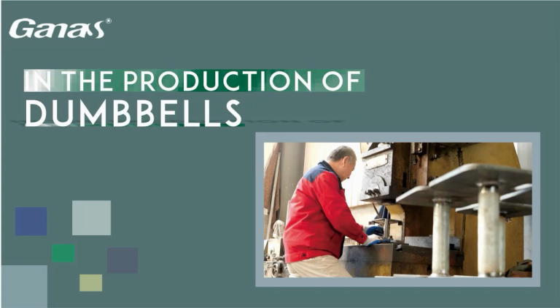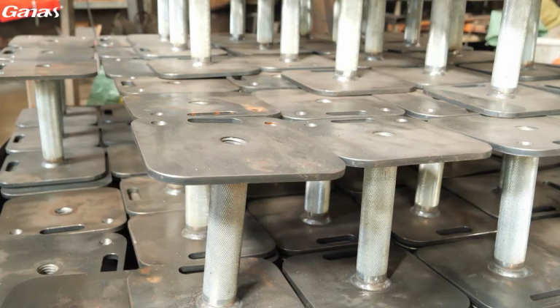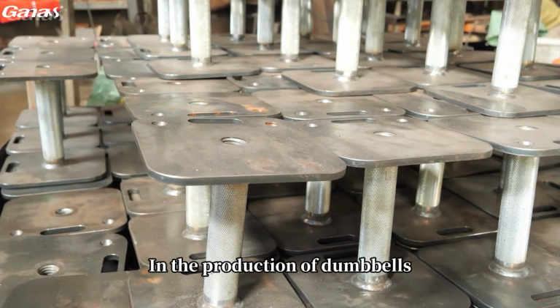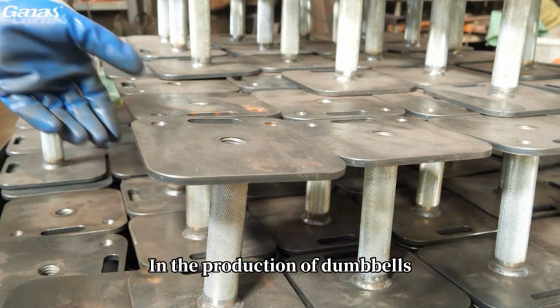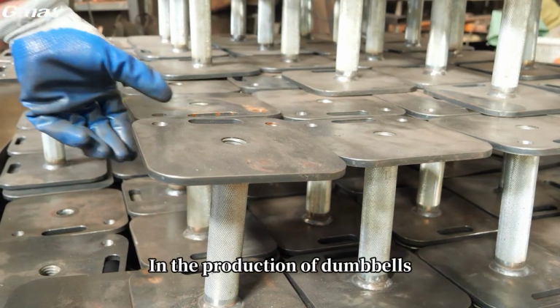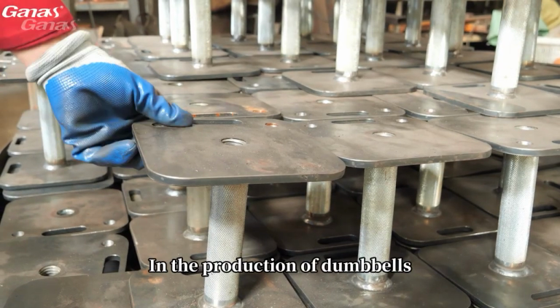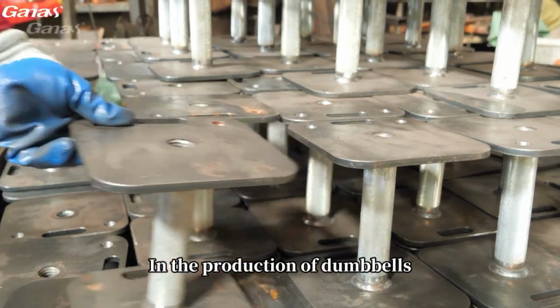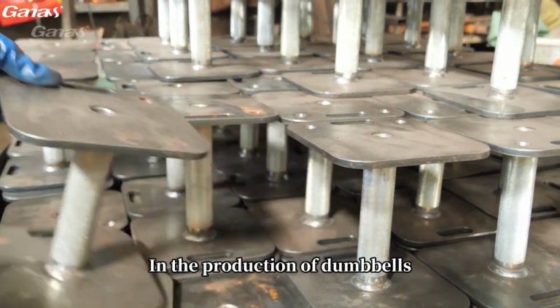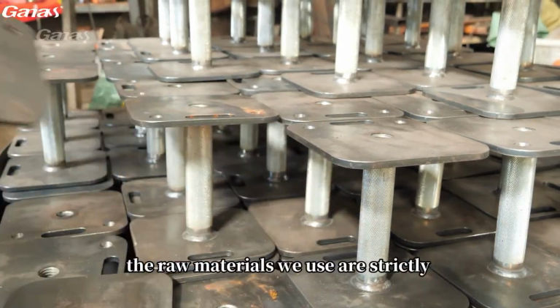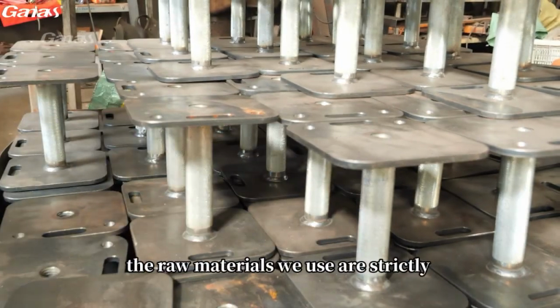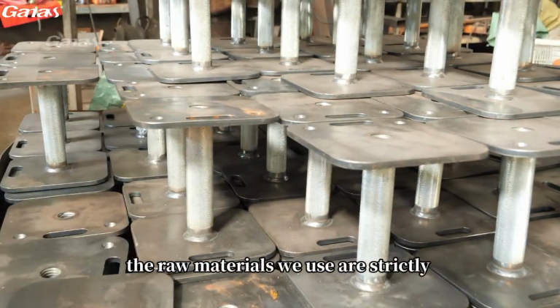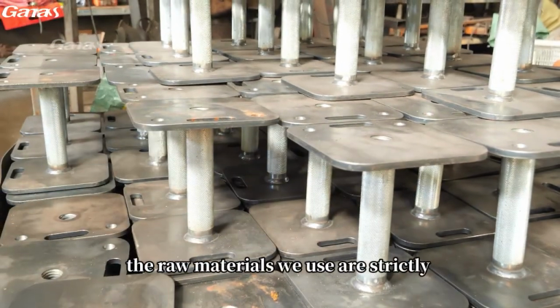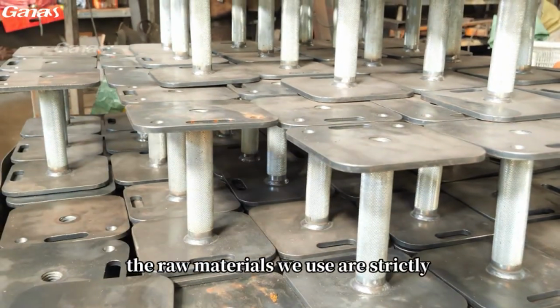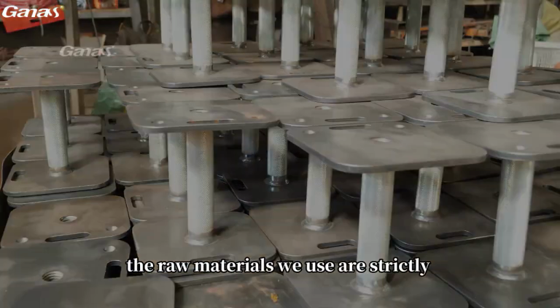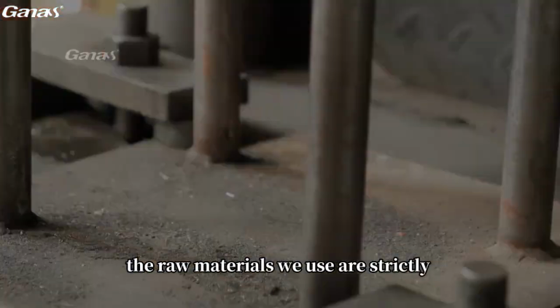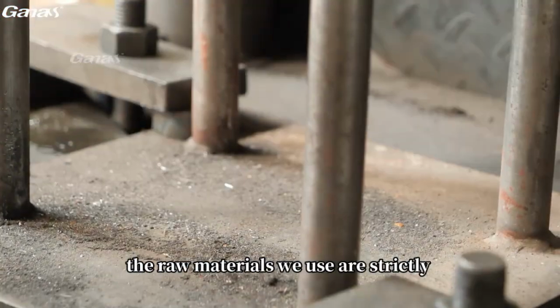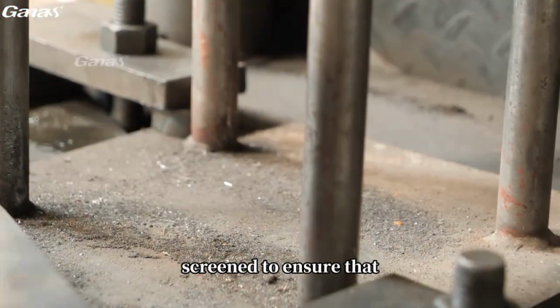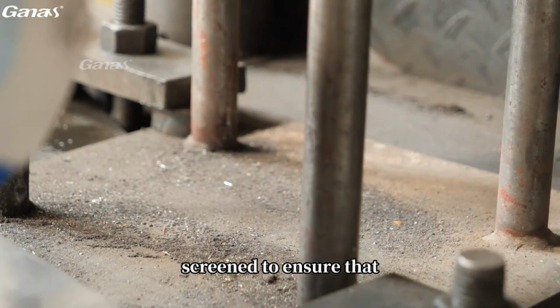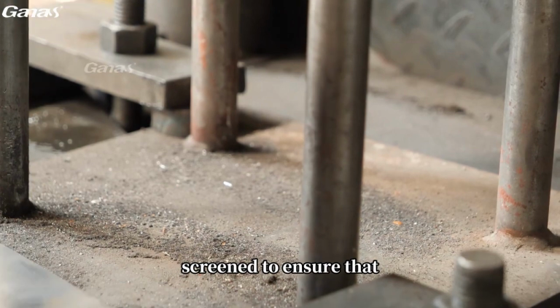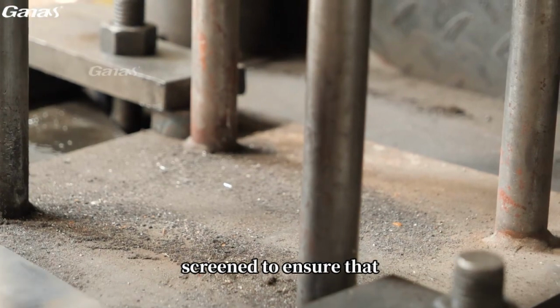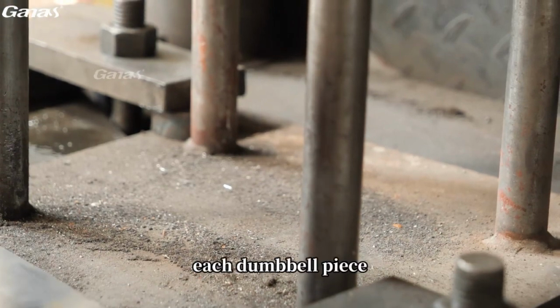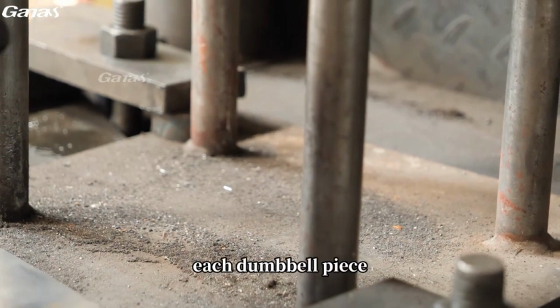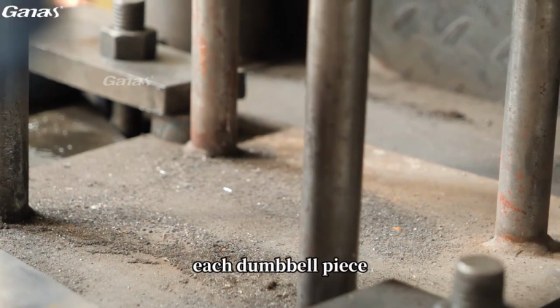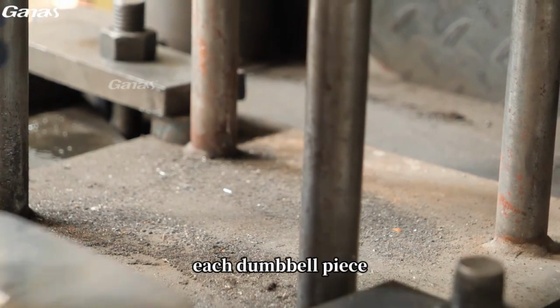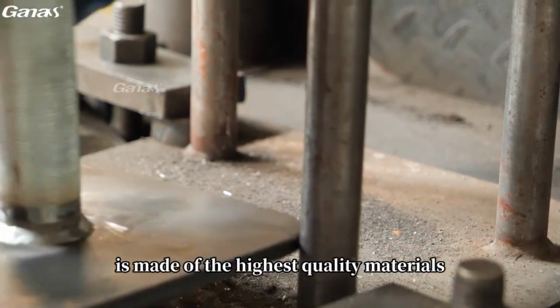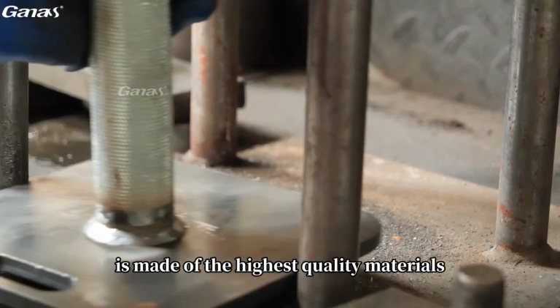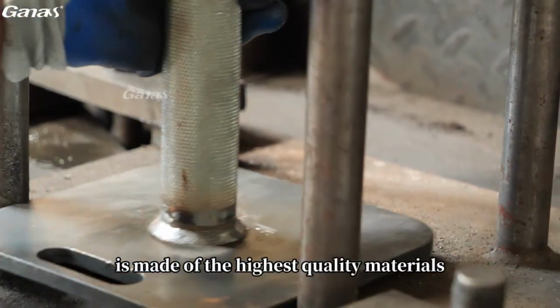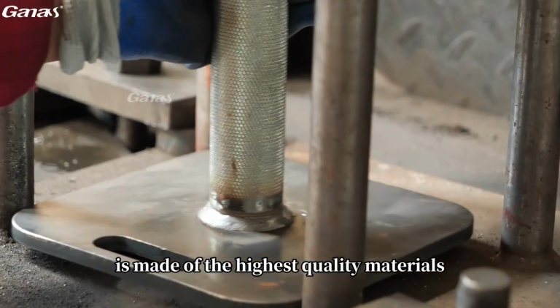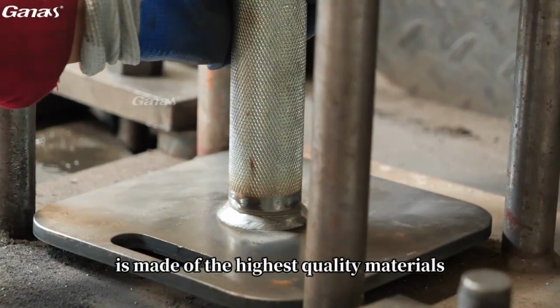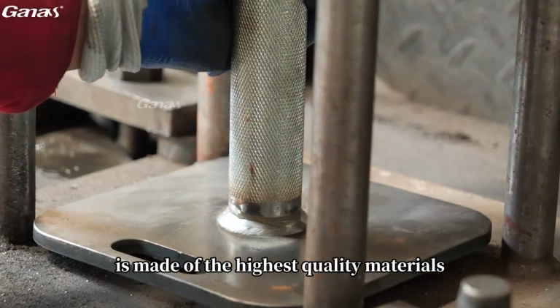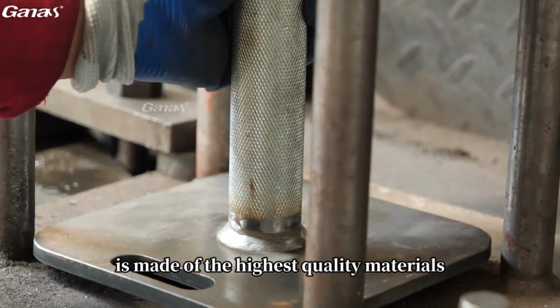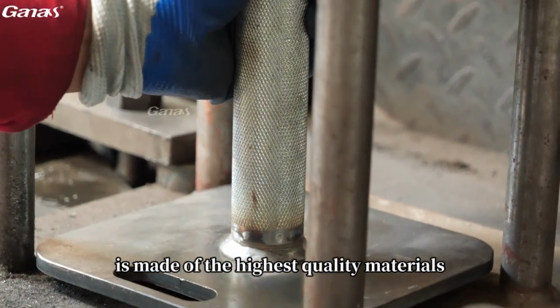In the production of dumbbells, the raw materials we use are strictly screened to ensure that each dumbbell piece is made of the highest quality materials.